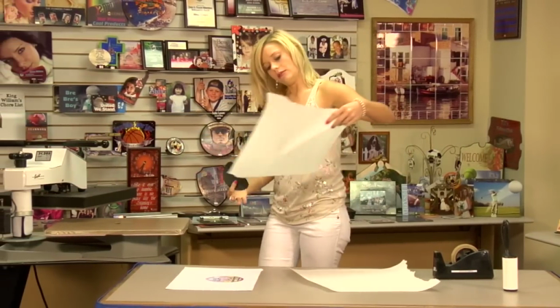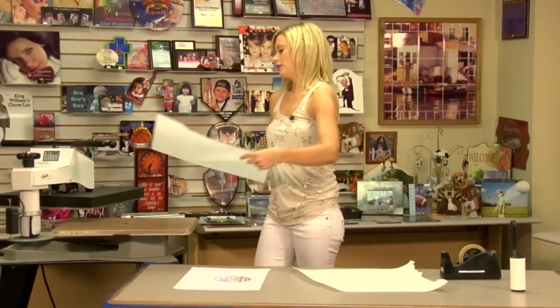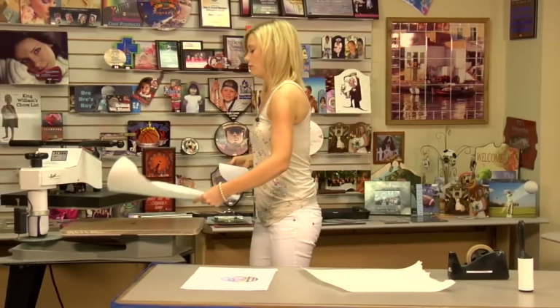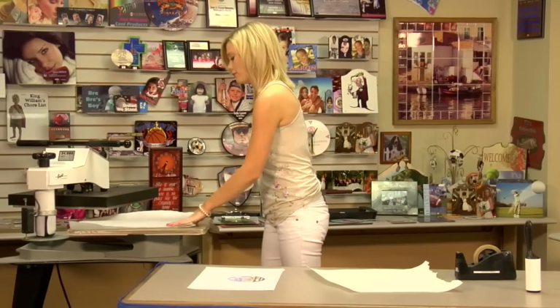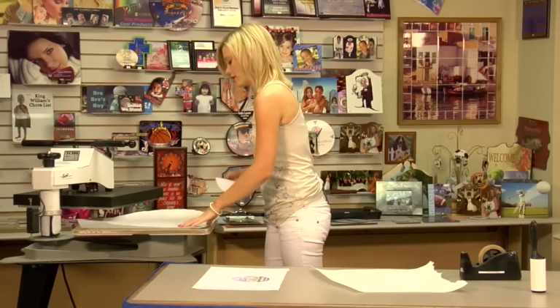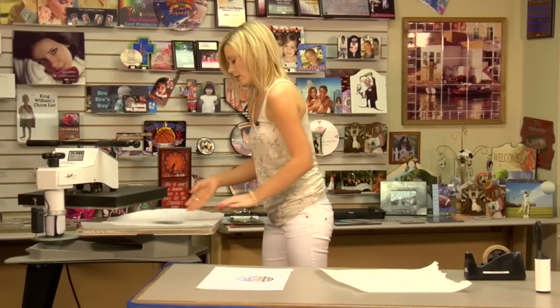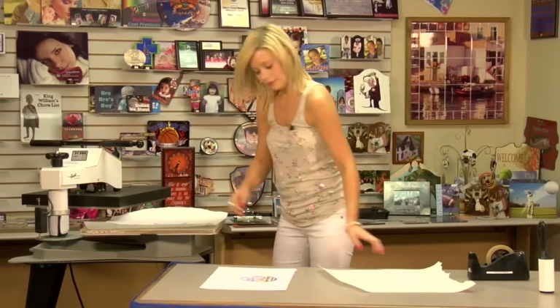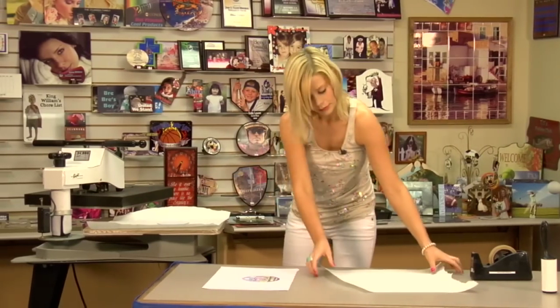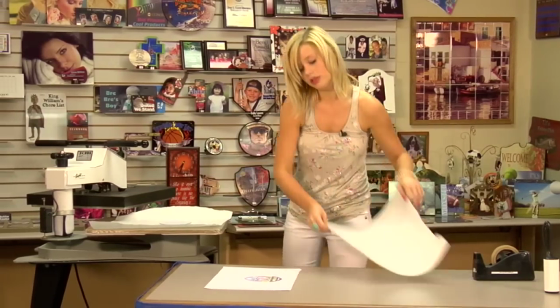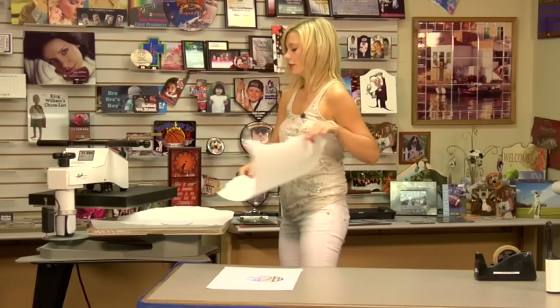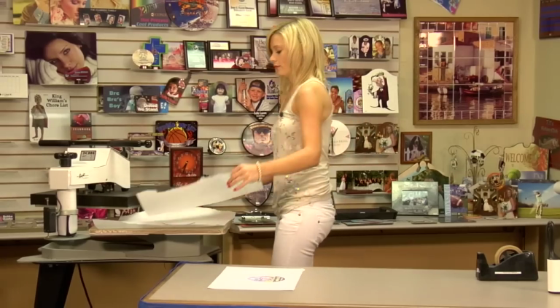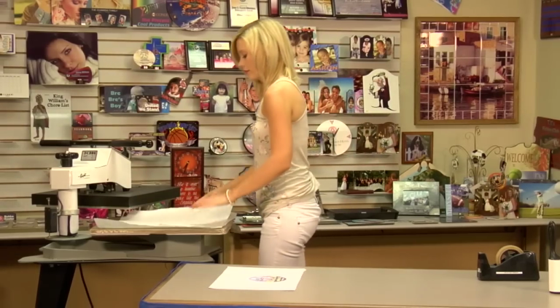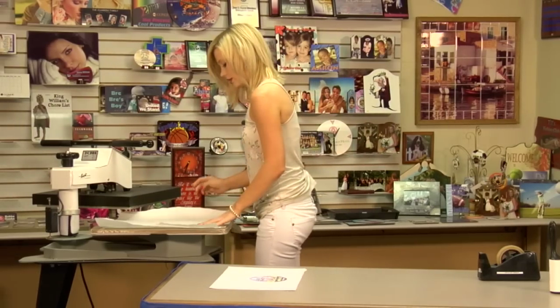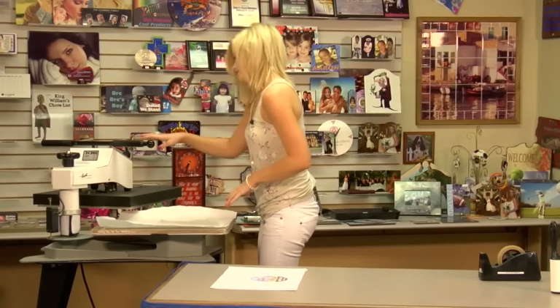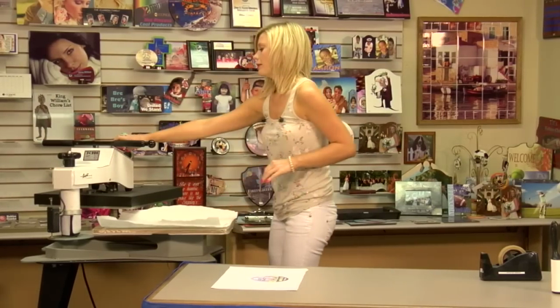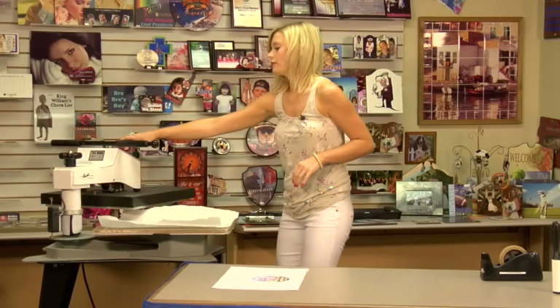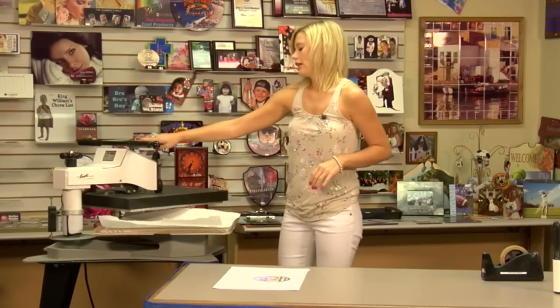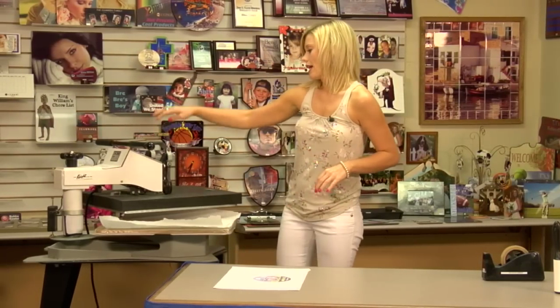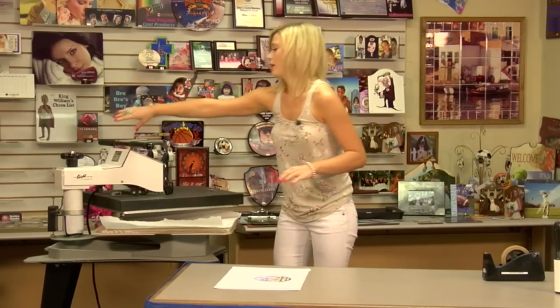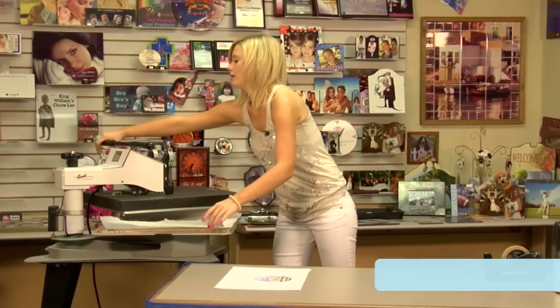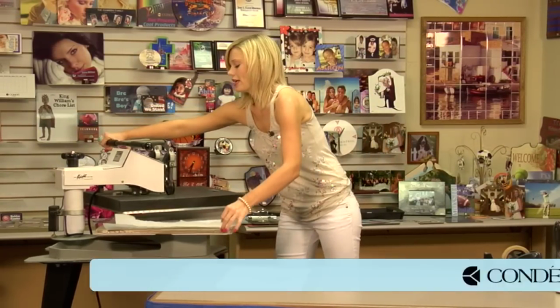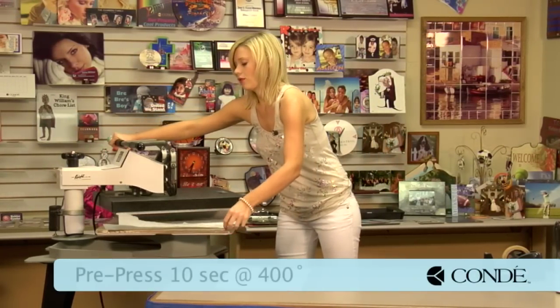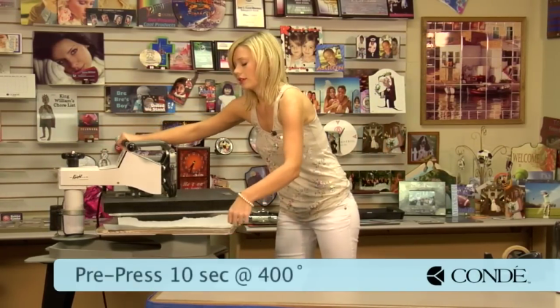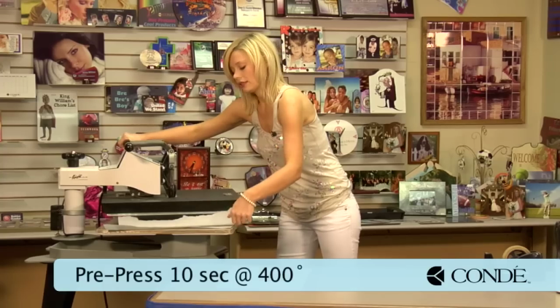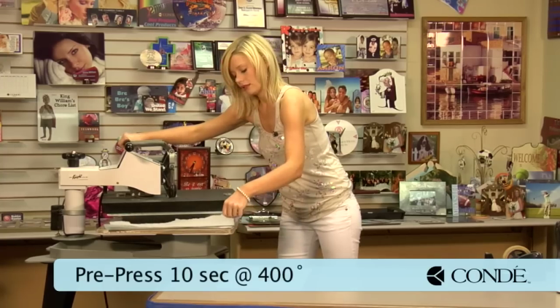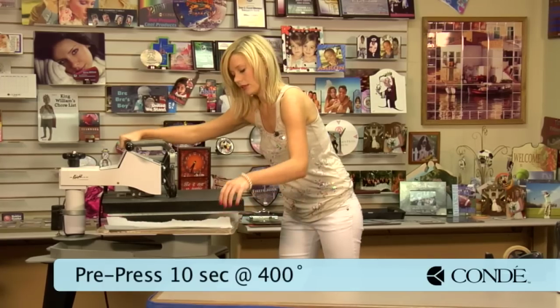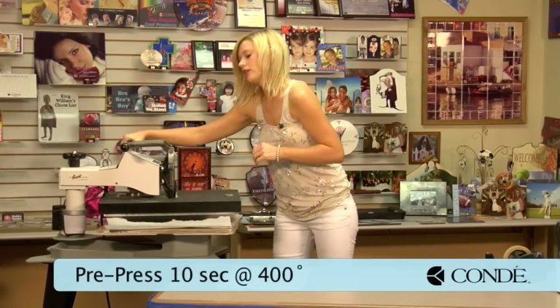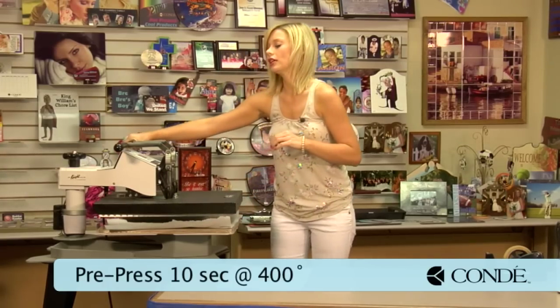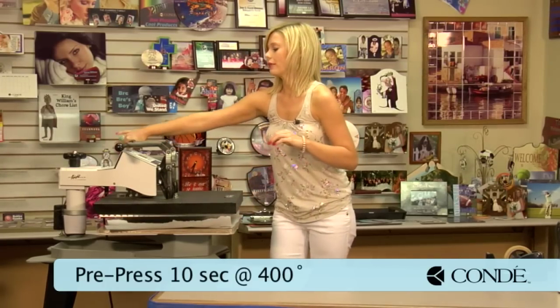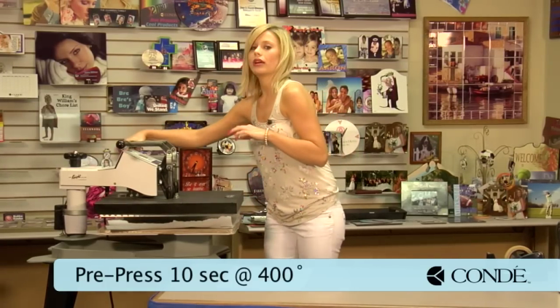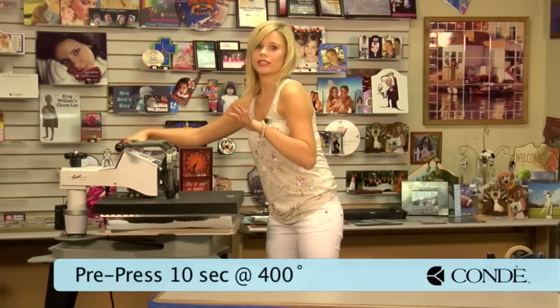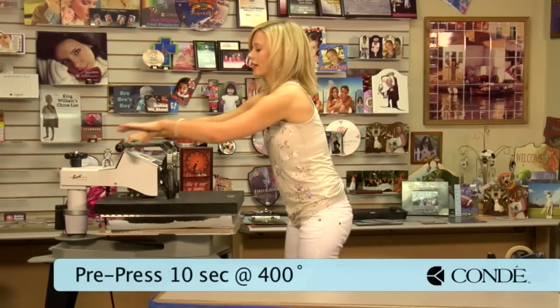Place a sheet of protective paper on the bottom, then my jar opener, then another sheet of protective paper. I have my press set at 400 degrees and I'm going to be using medium pressure. We're going to pre-press for just 10 seconds.